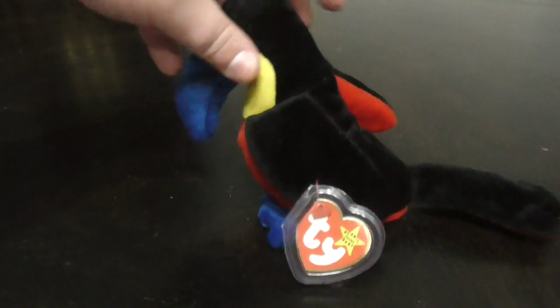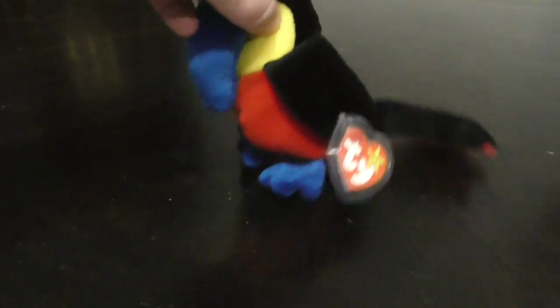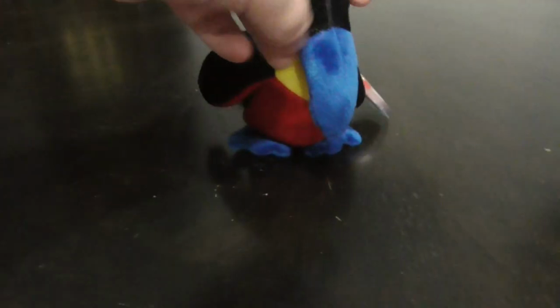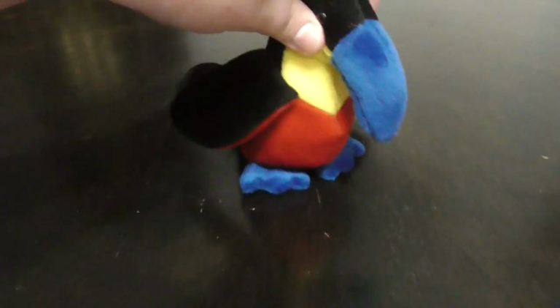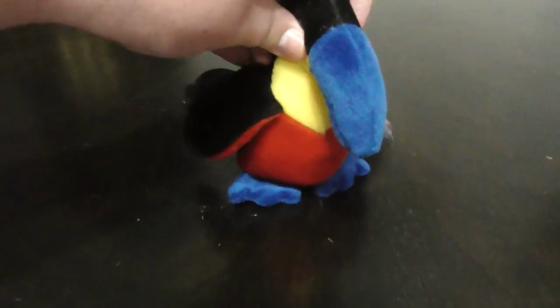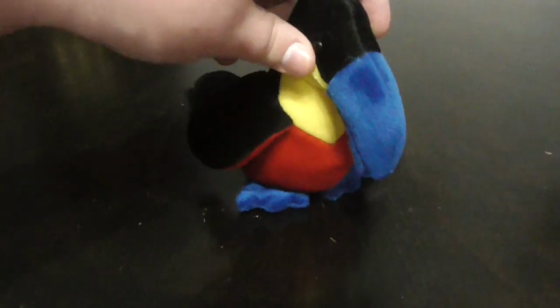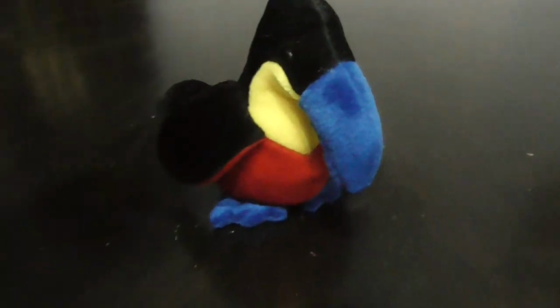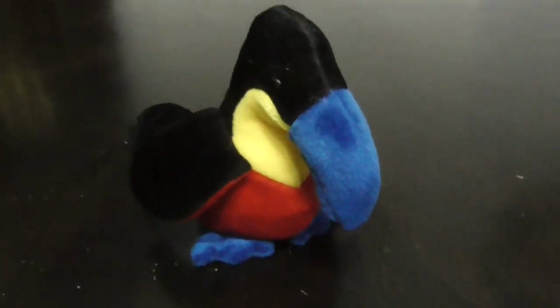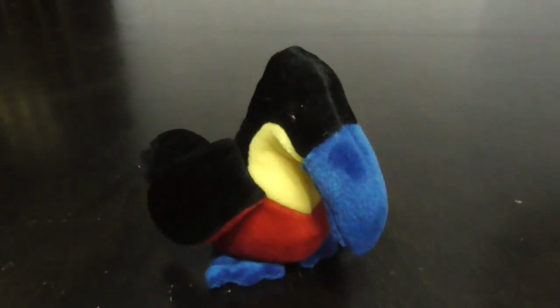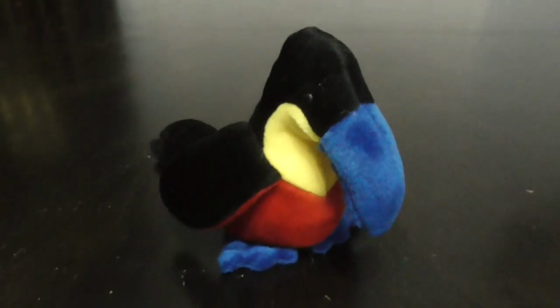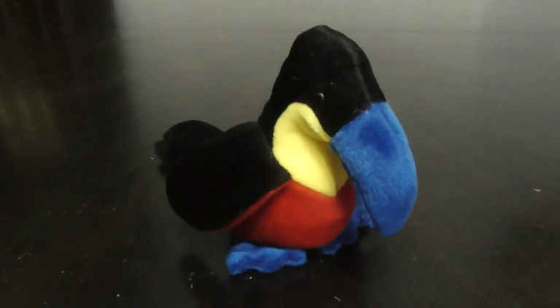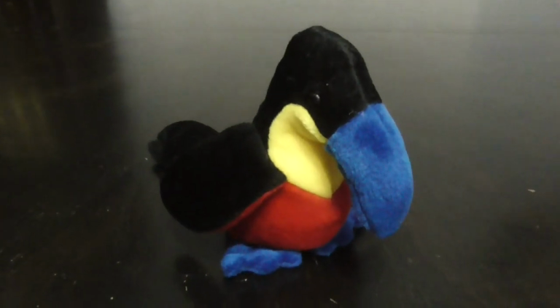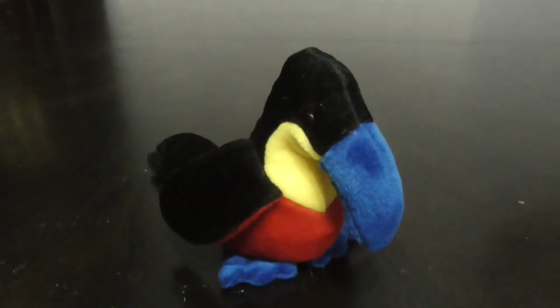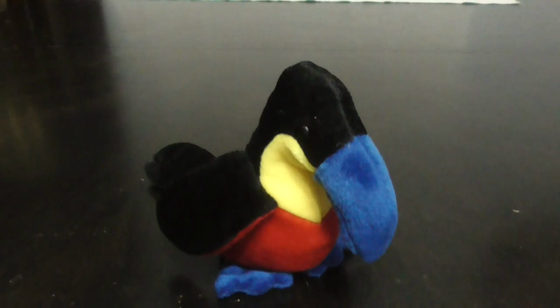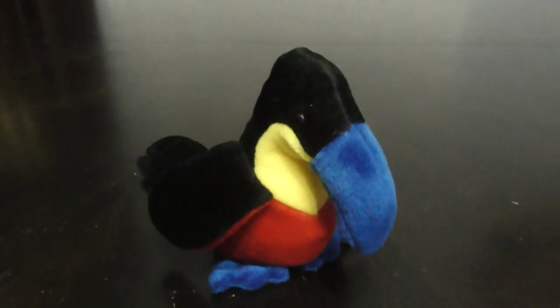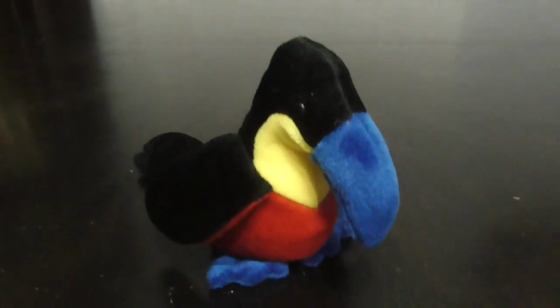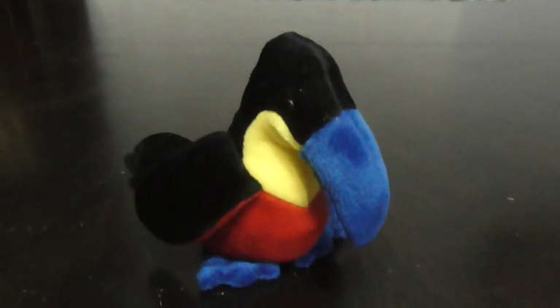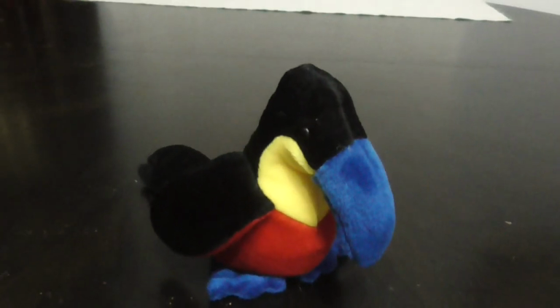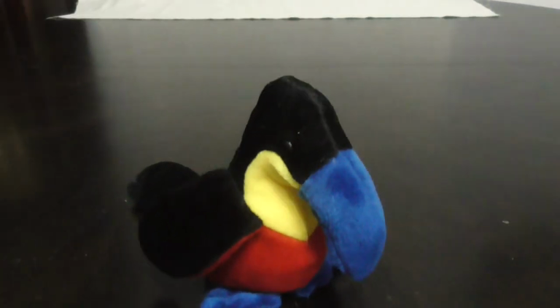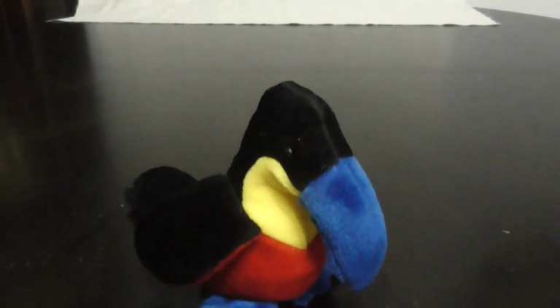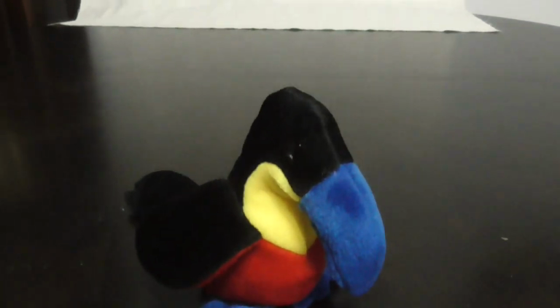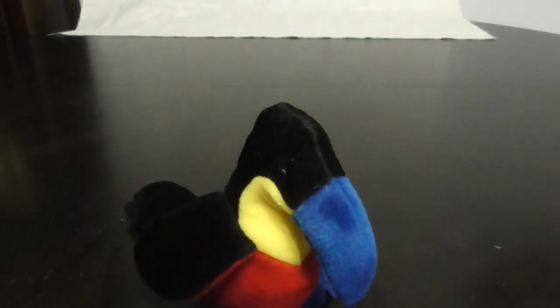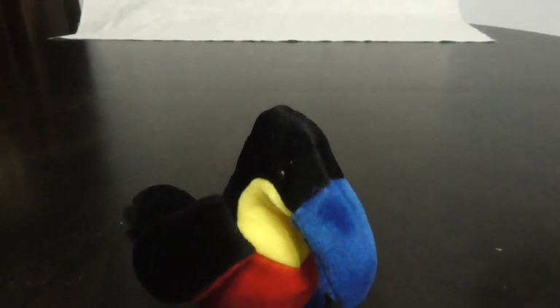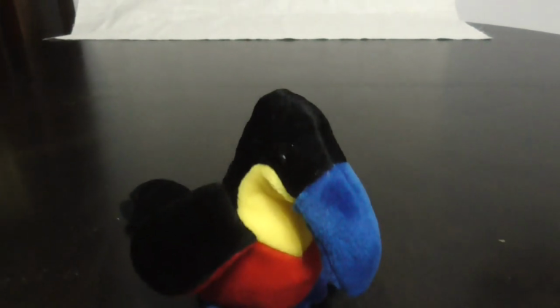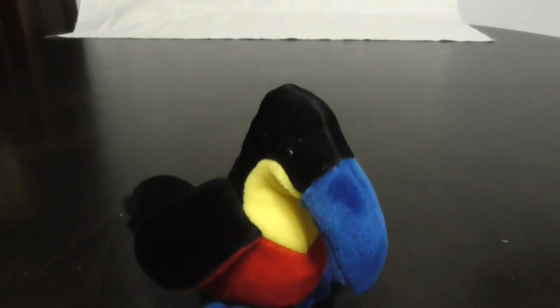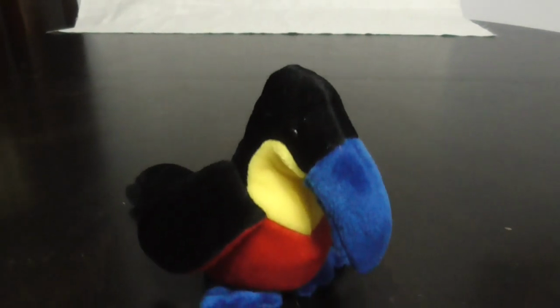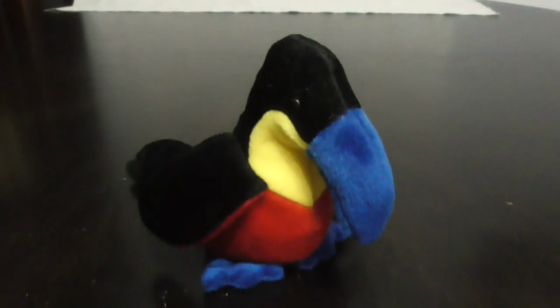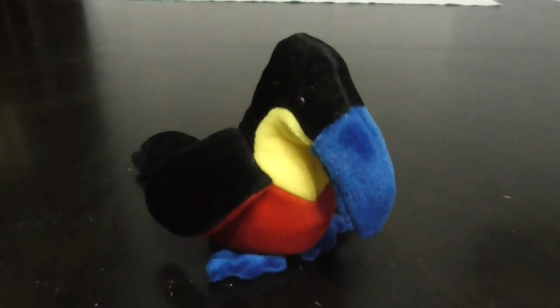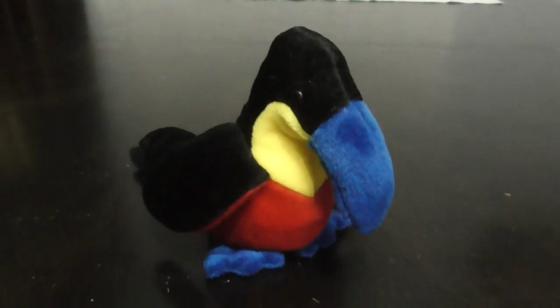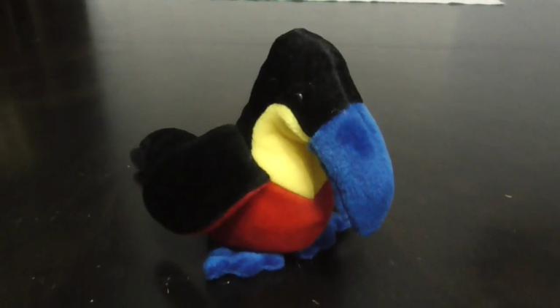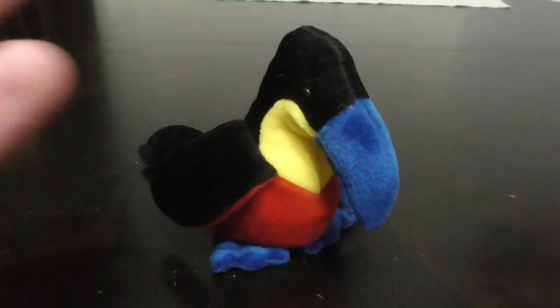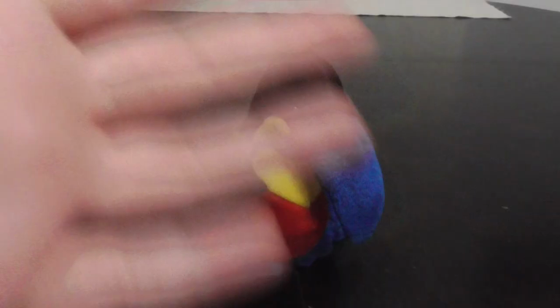And that's it. That's the quick review on this TY Beanie Baby 1995 Kiwi the Toucan Plush. Bye guys.